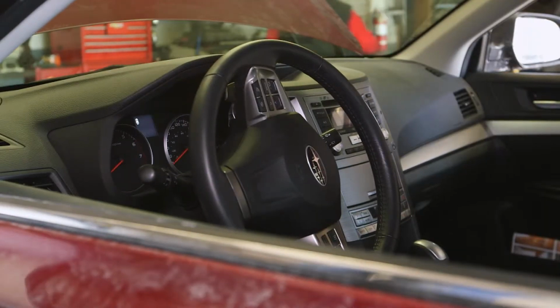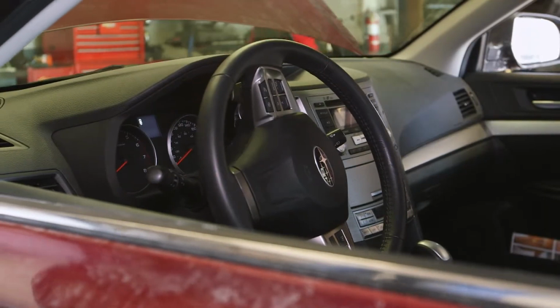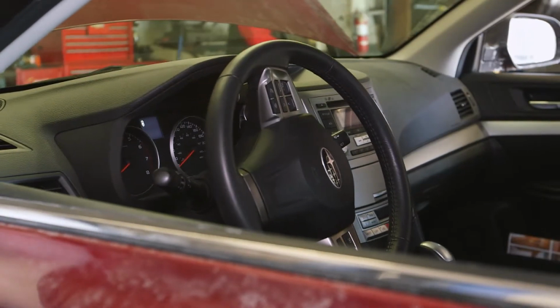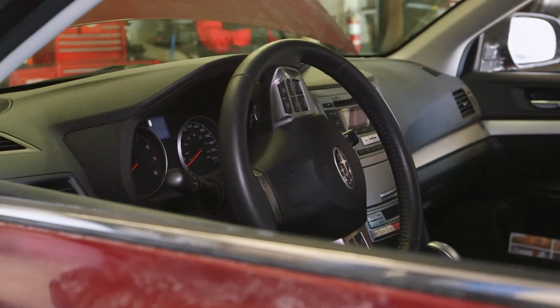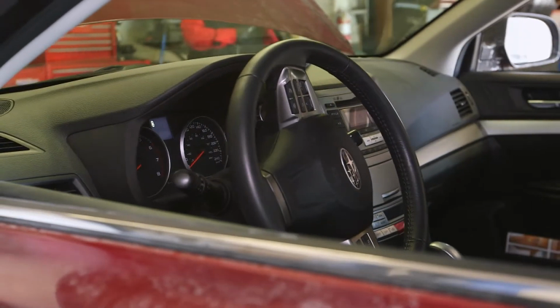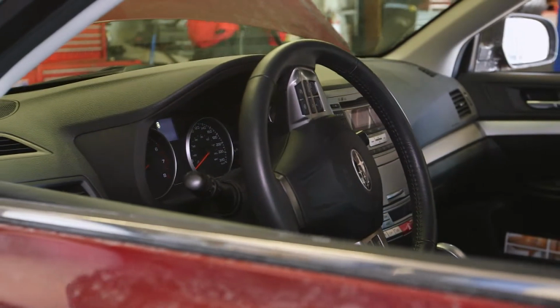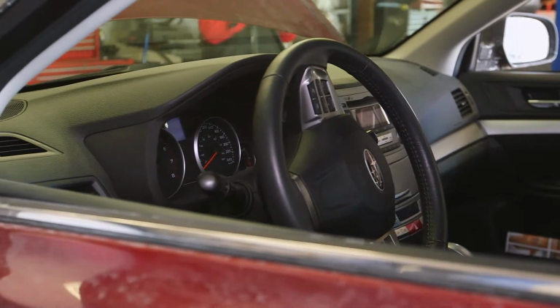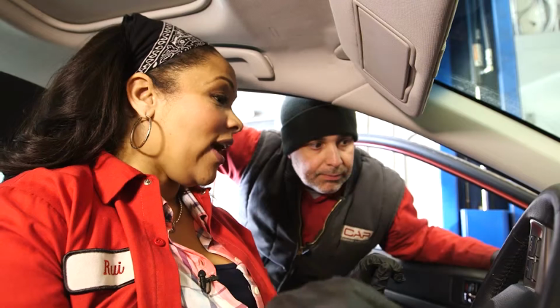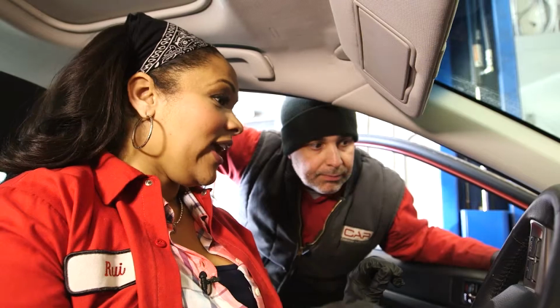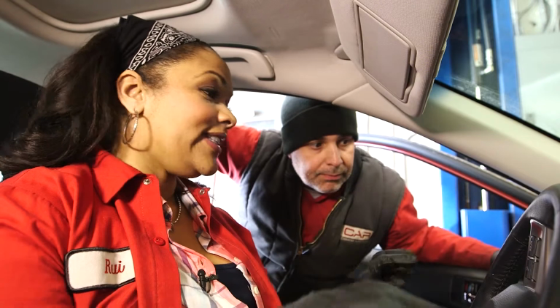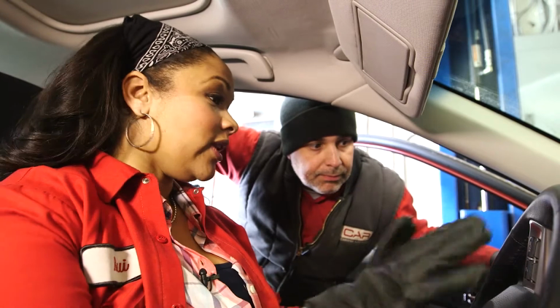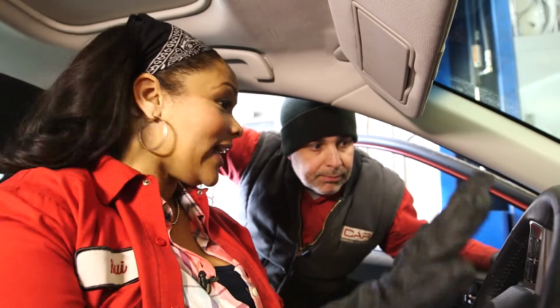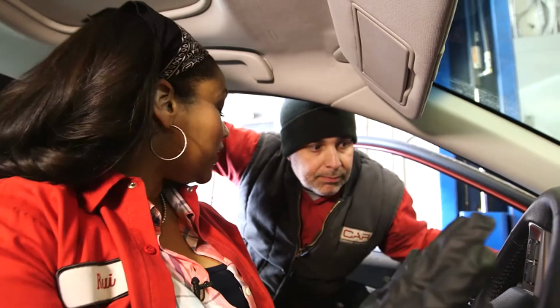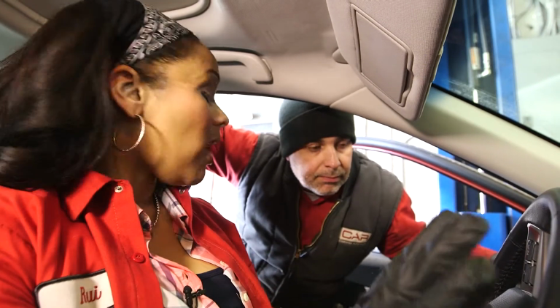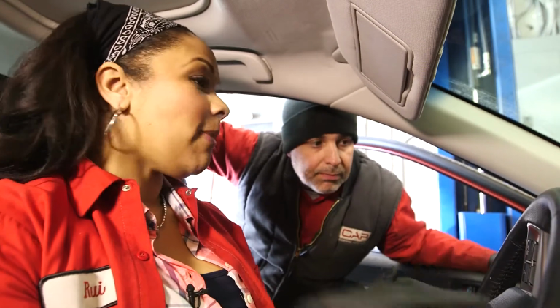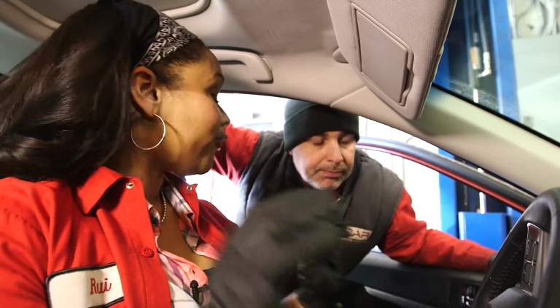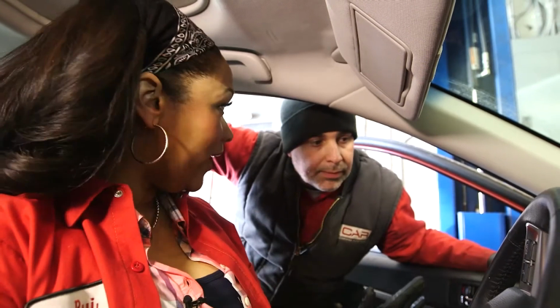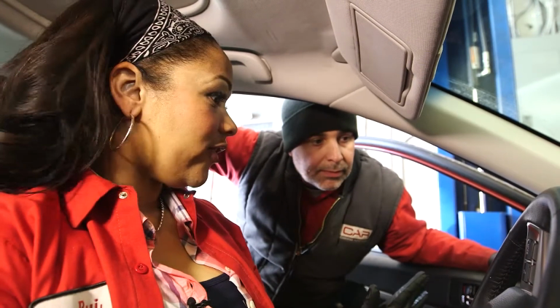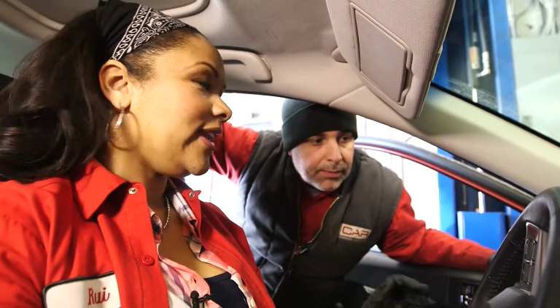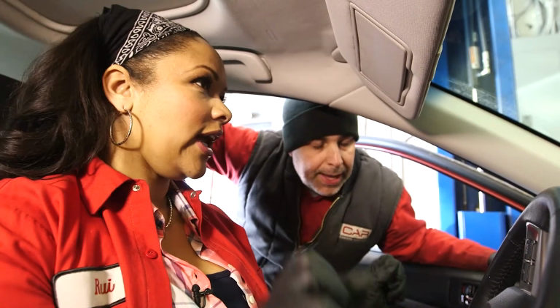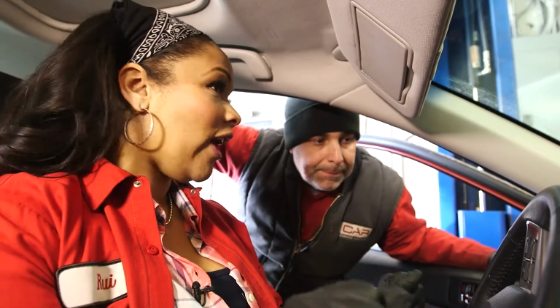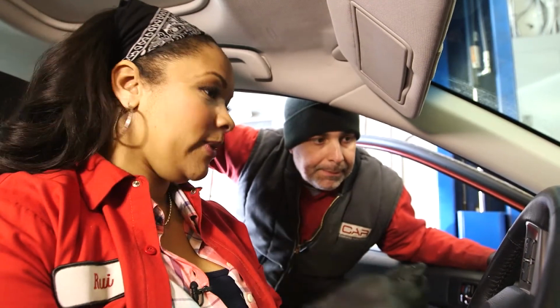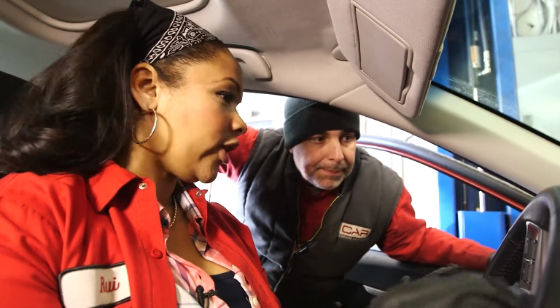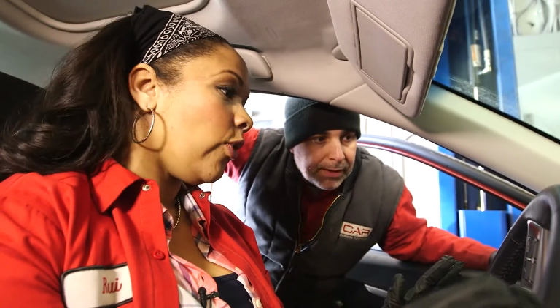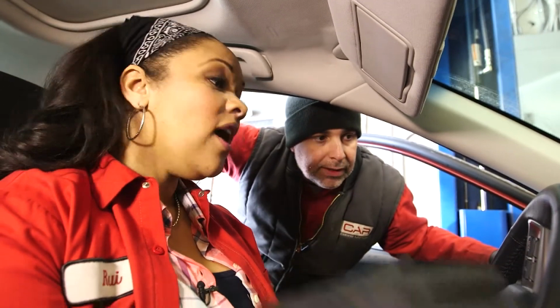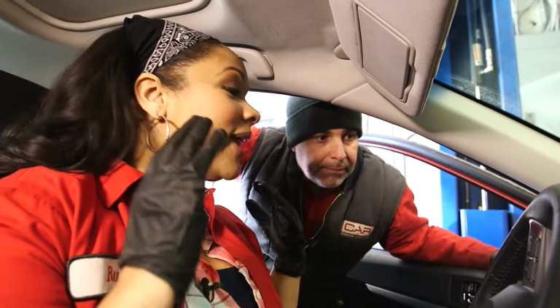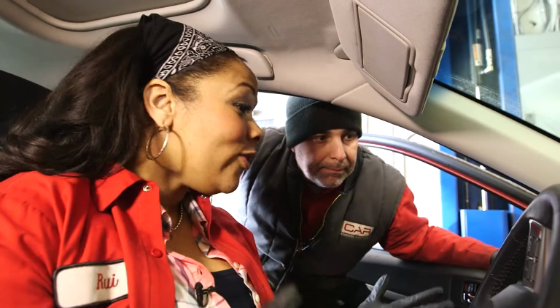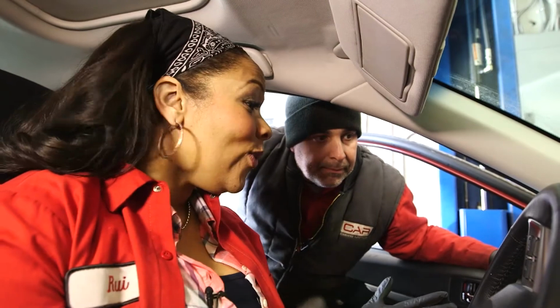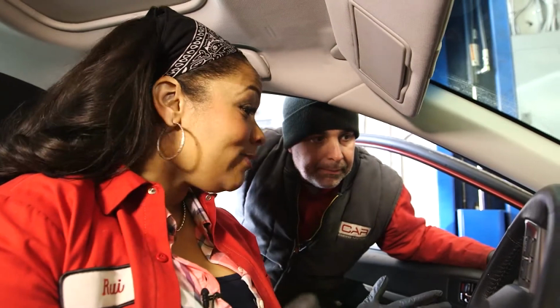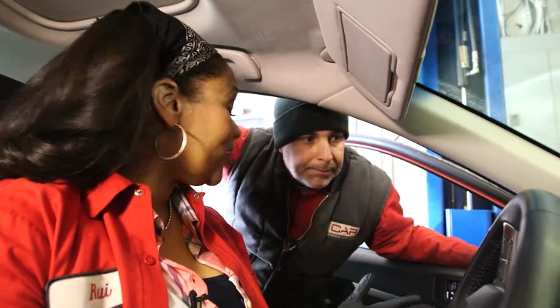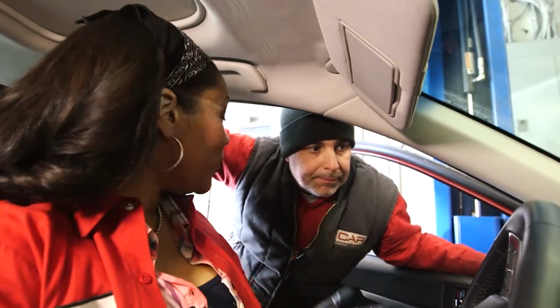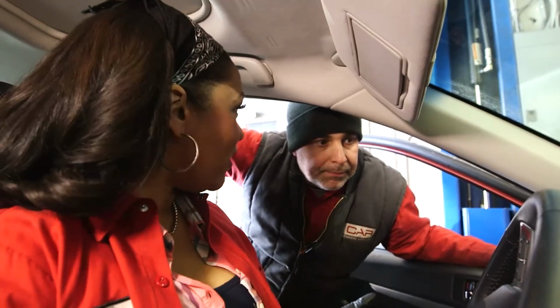Check this out. Every single time I'm driving and I see one of the dashboard lights pop up, I freak out at first and then I kind of drive hoping that they're going to go away. But I don't know what's important and what's not.